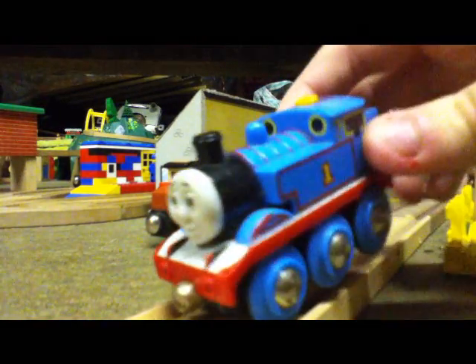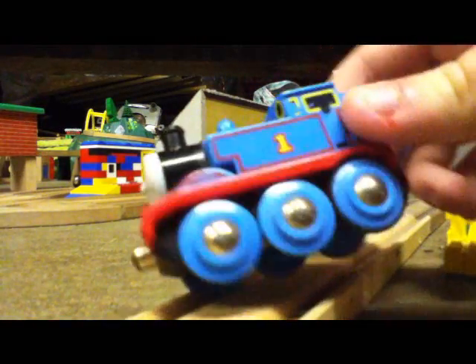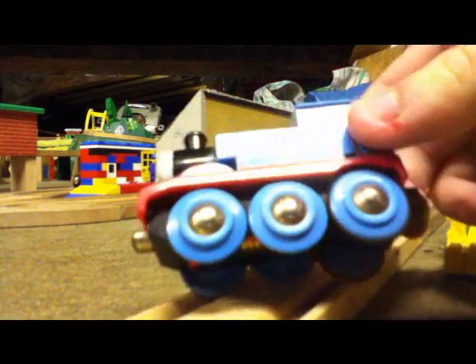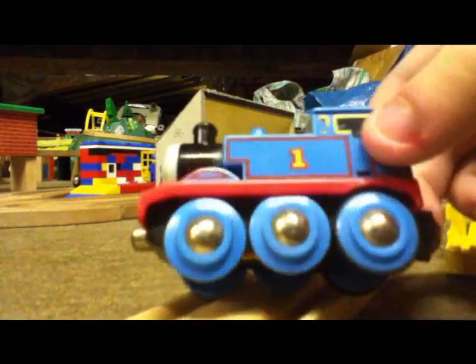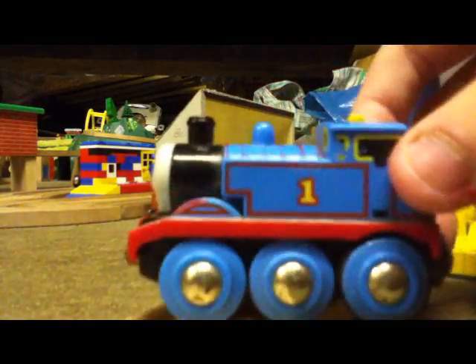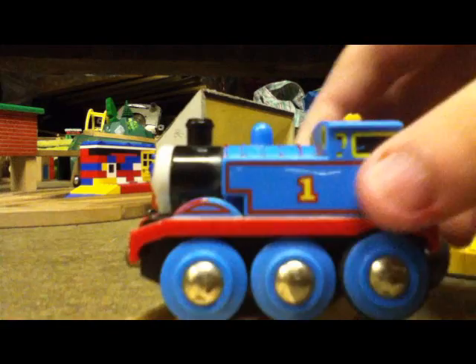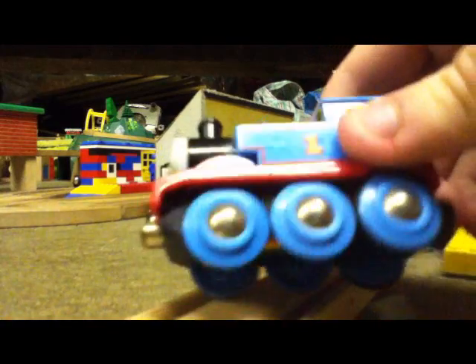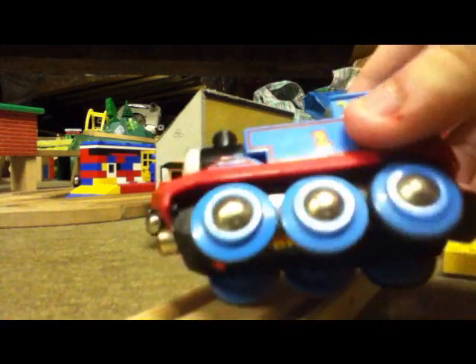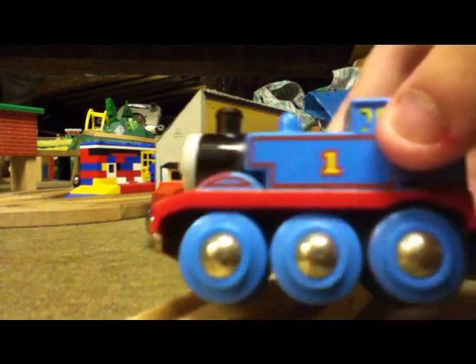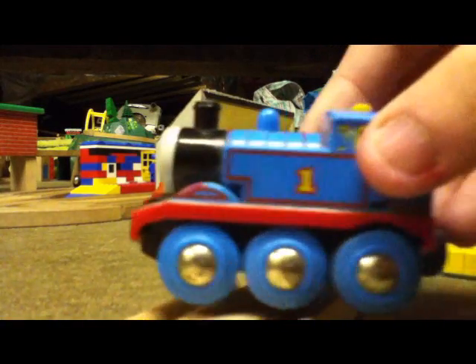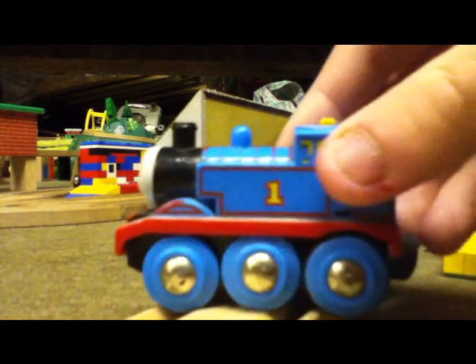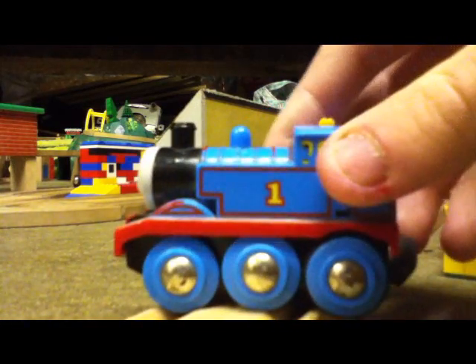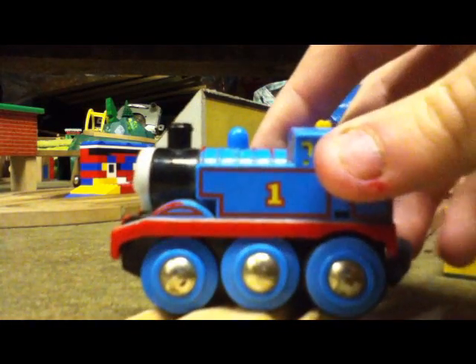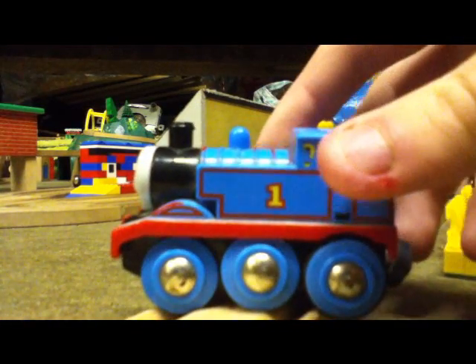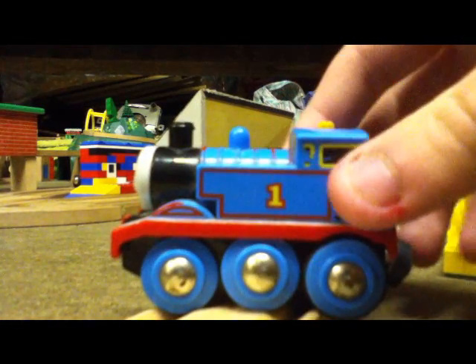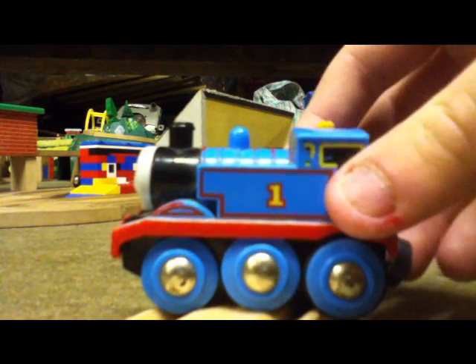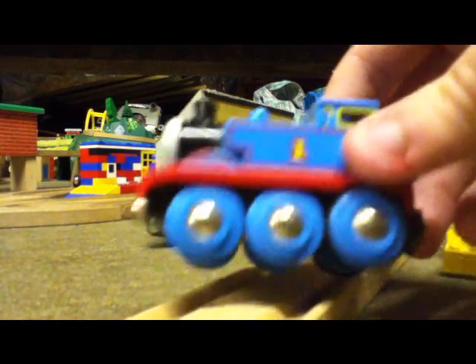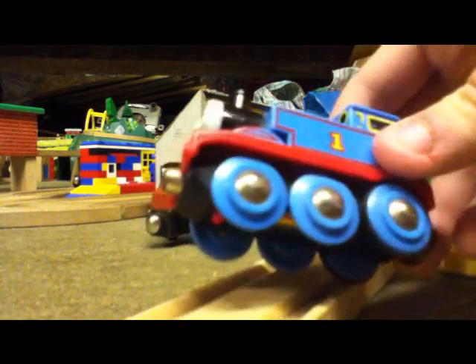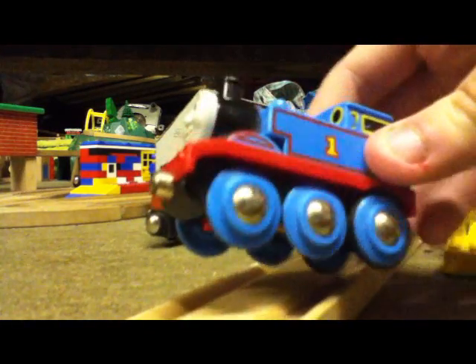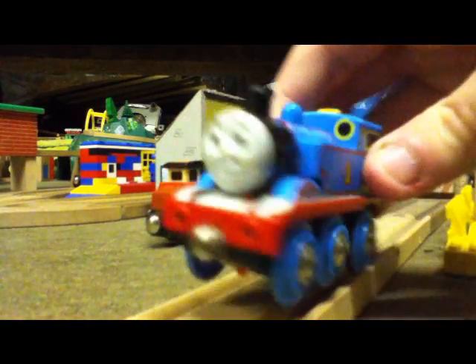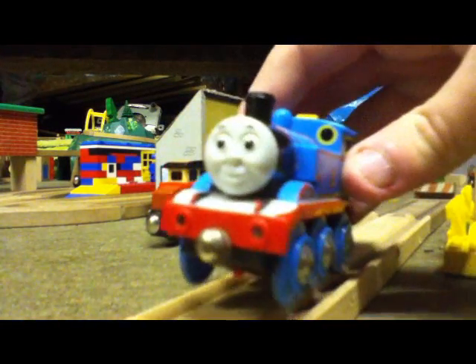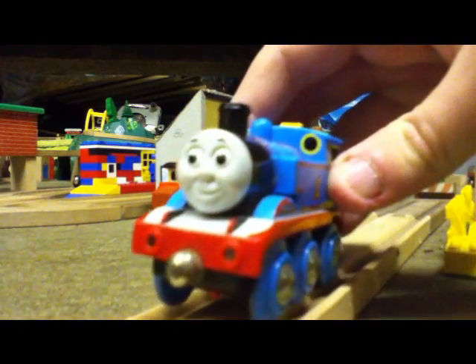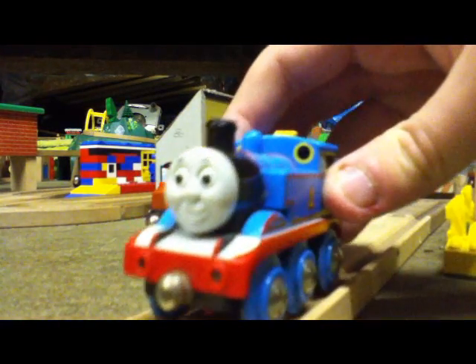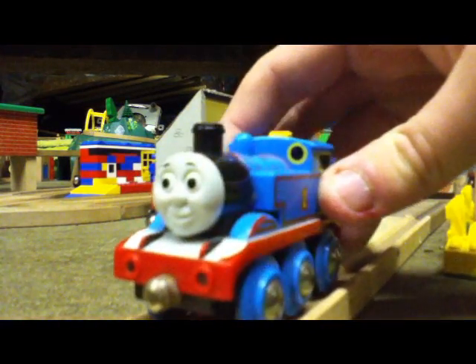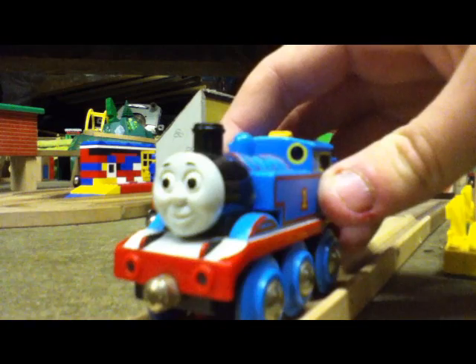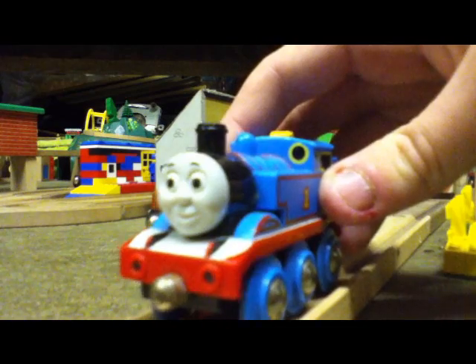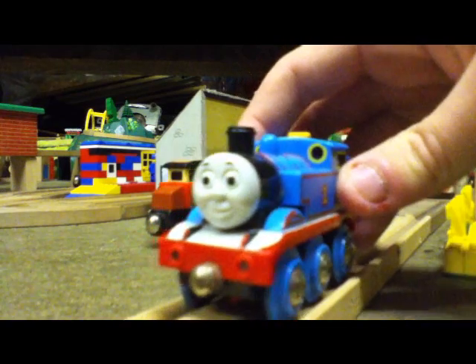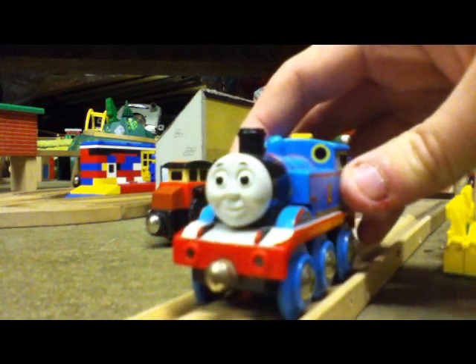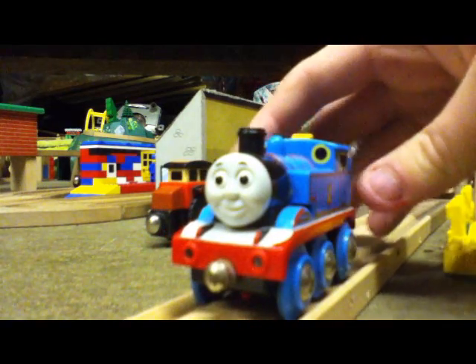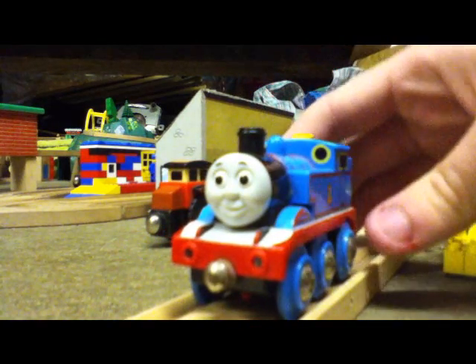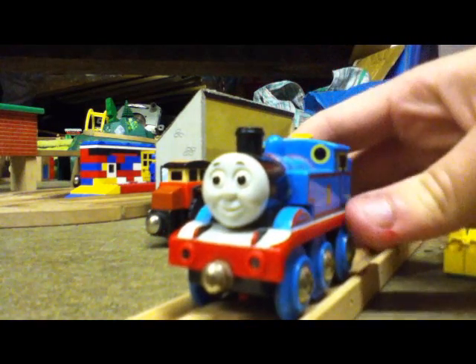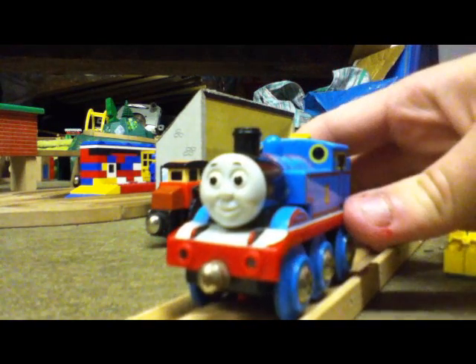So how bad is it? I like it. It's got the exact shape of Thomas right, kind of reminds me of the Japanese Tomian Trackmaster Thomases.